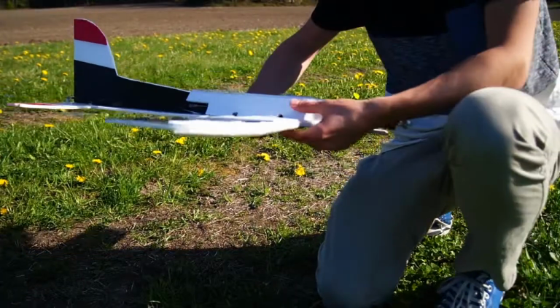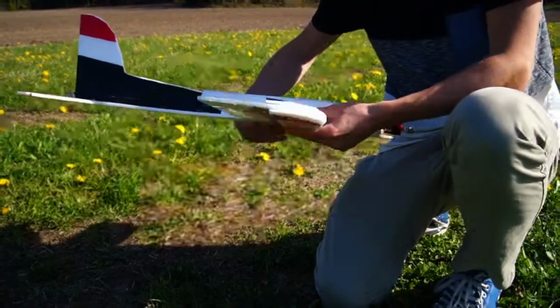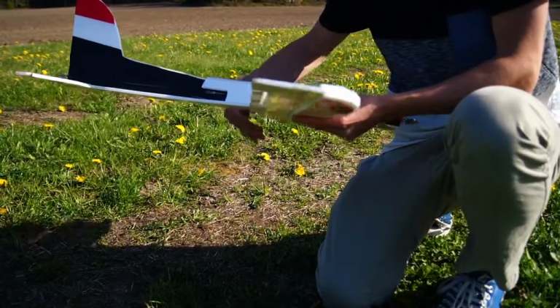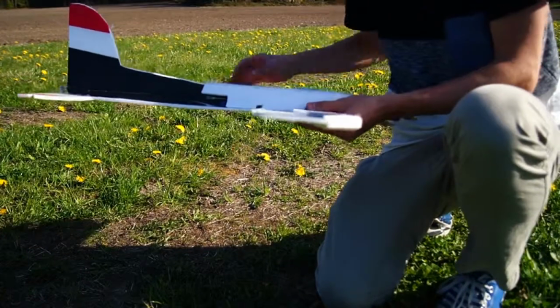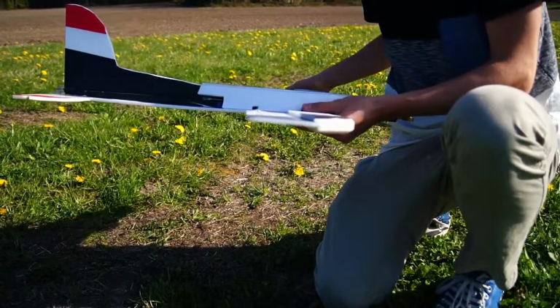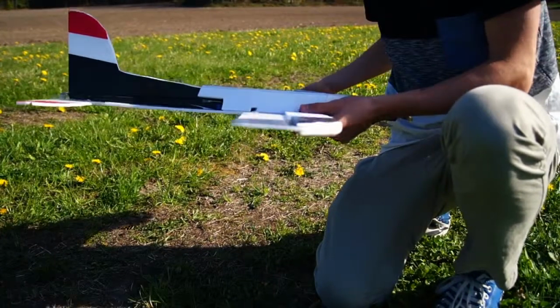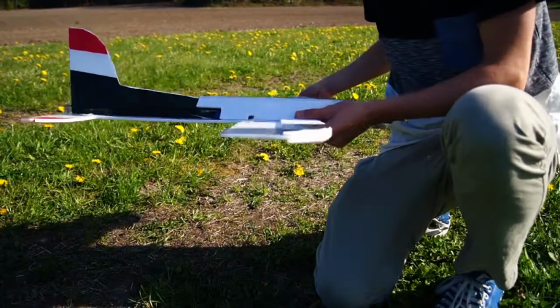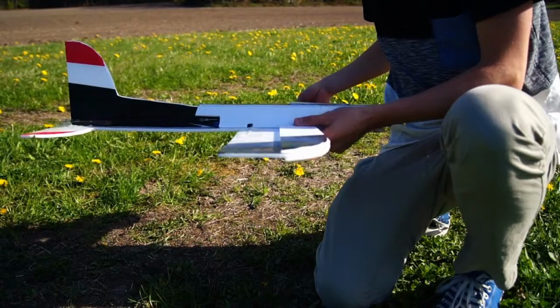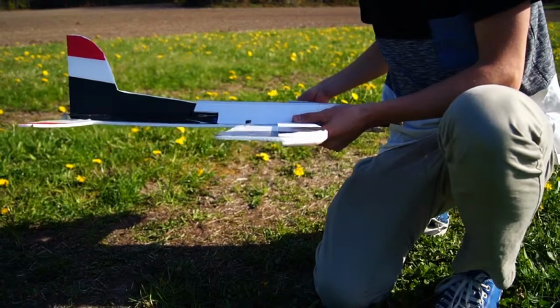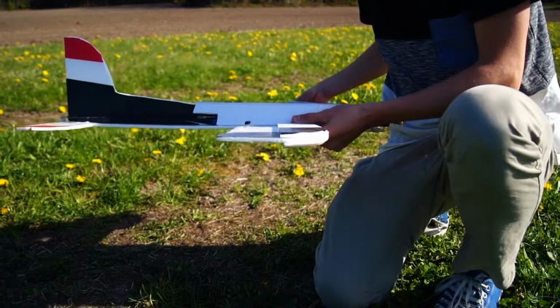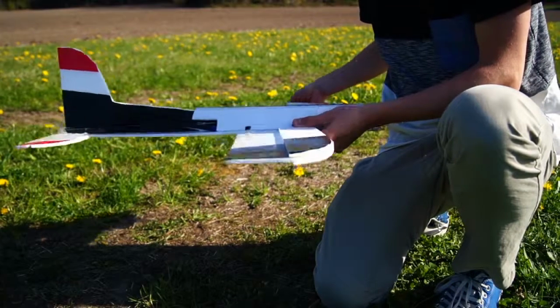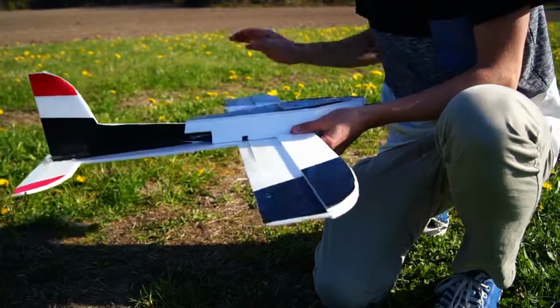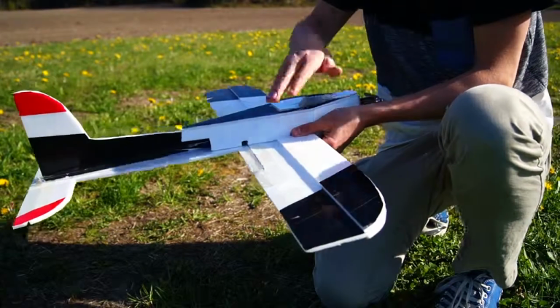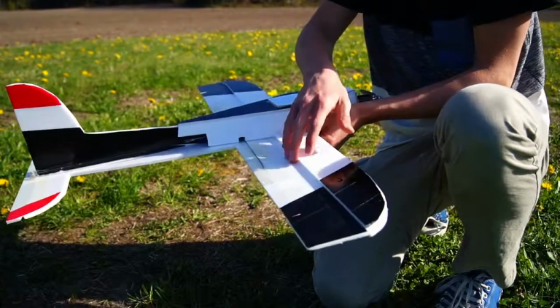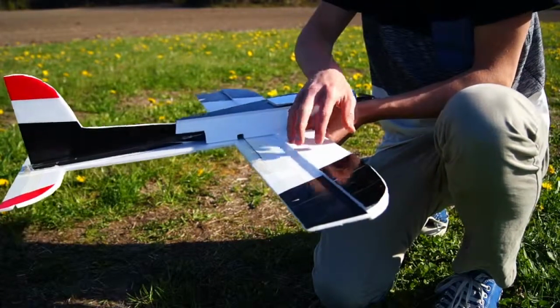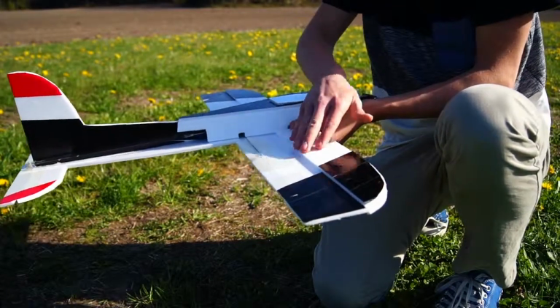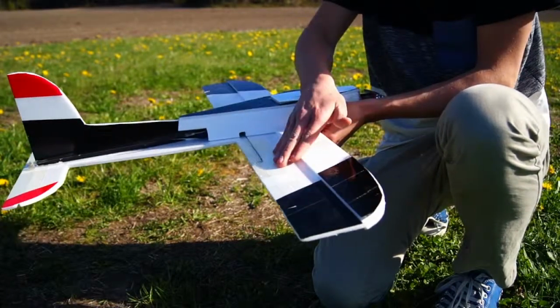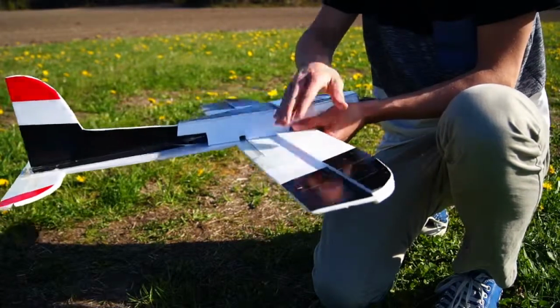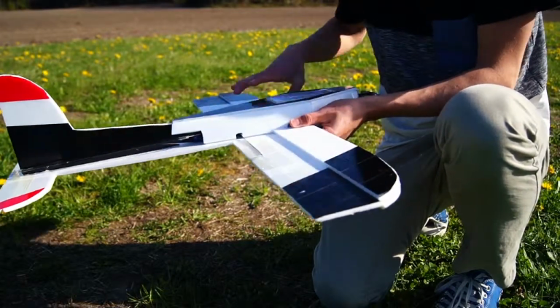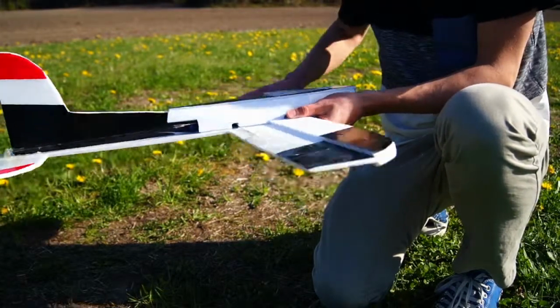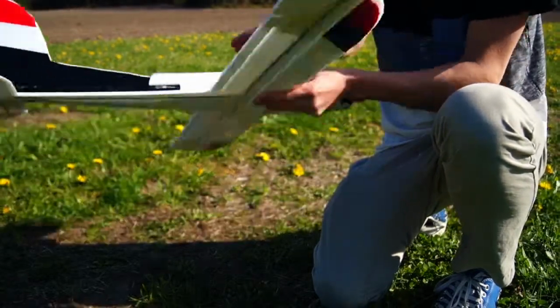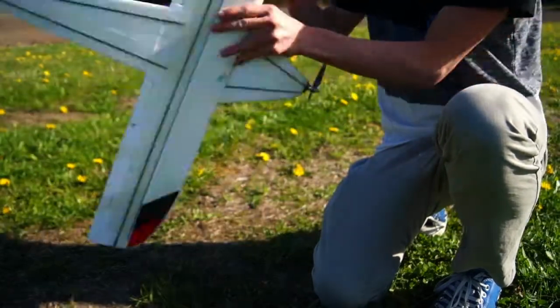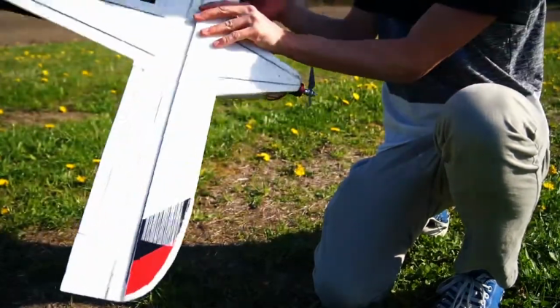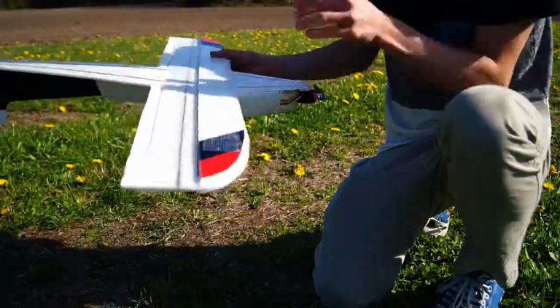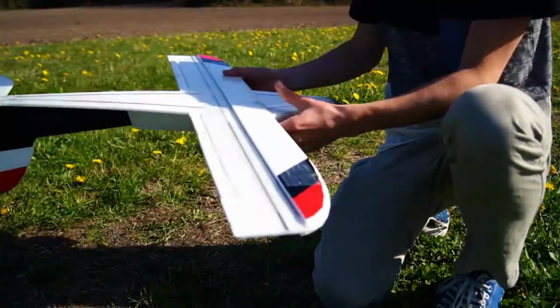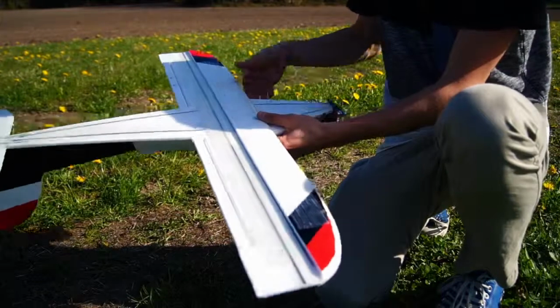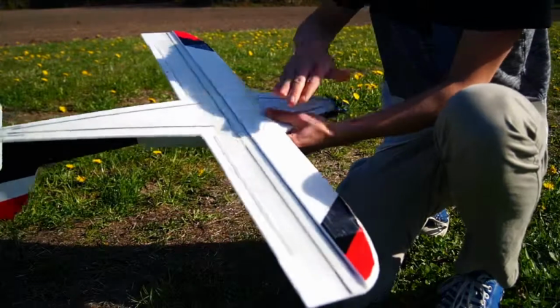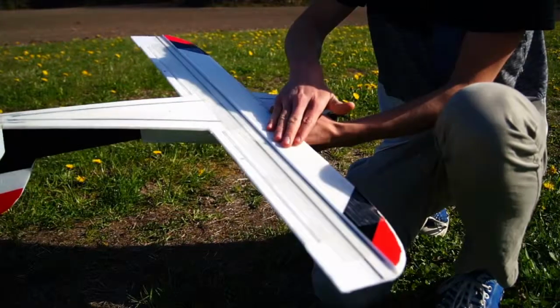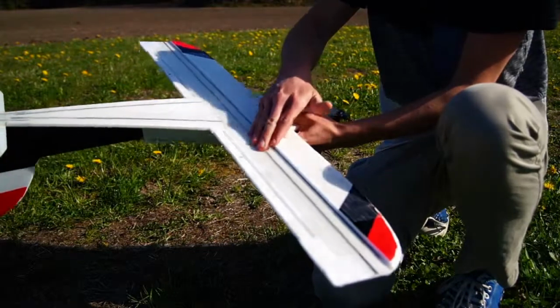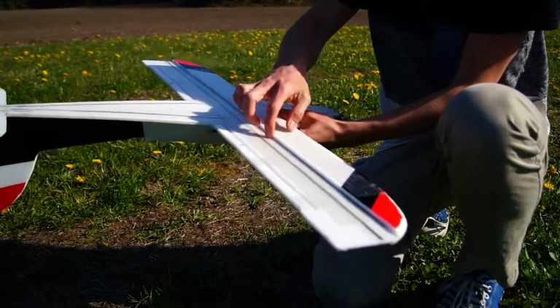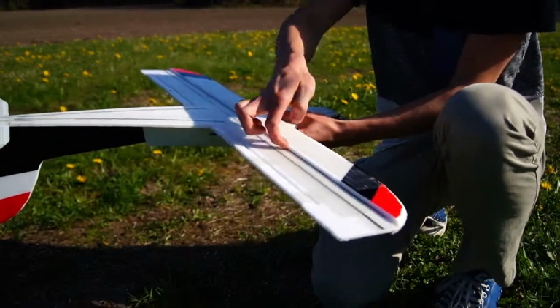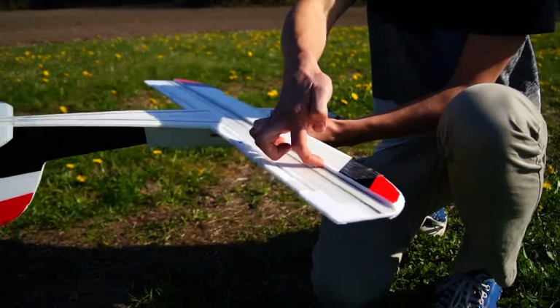Instead of having a traditional airfoil, I went with the KF4 airfoil with the step on the top and the bottom. This gives me good strength and stability at high speed.